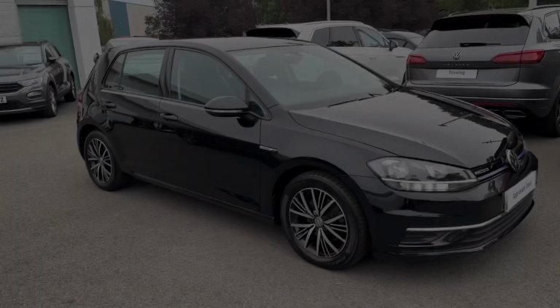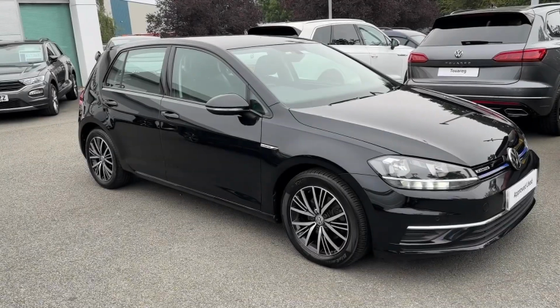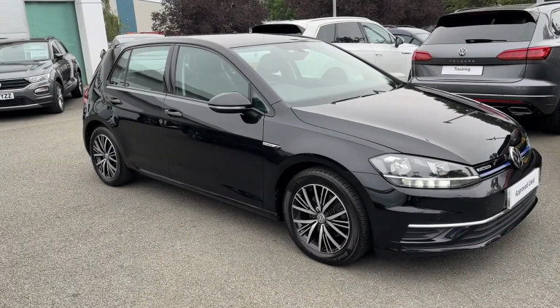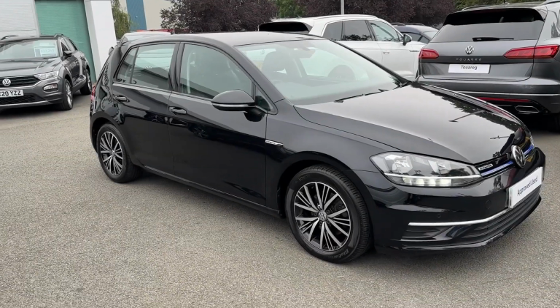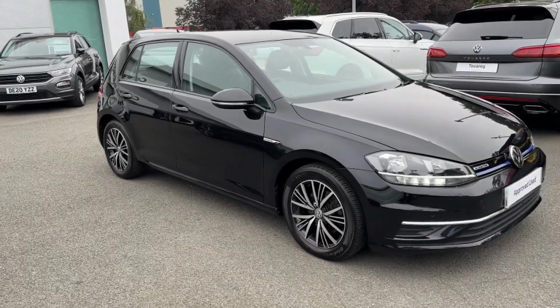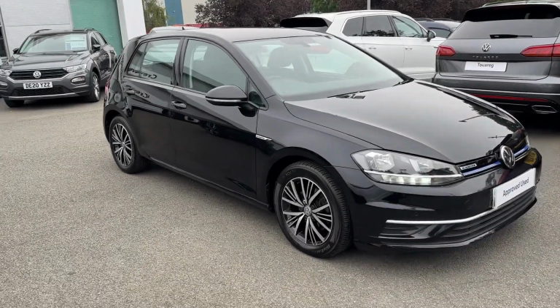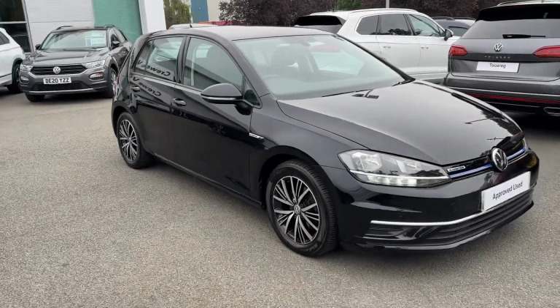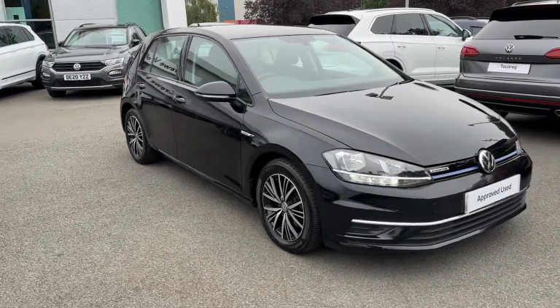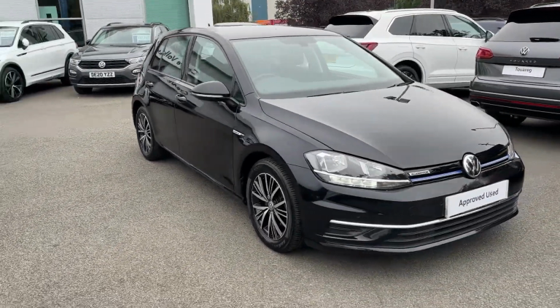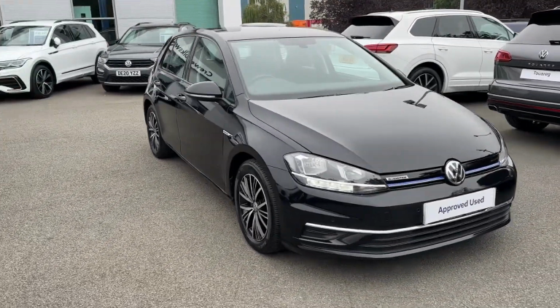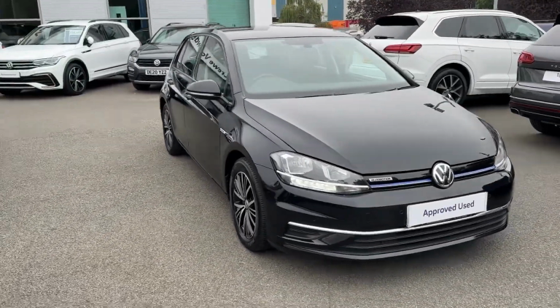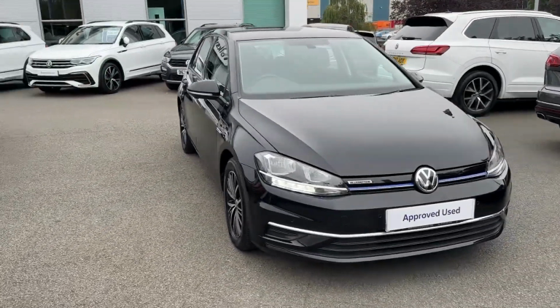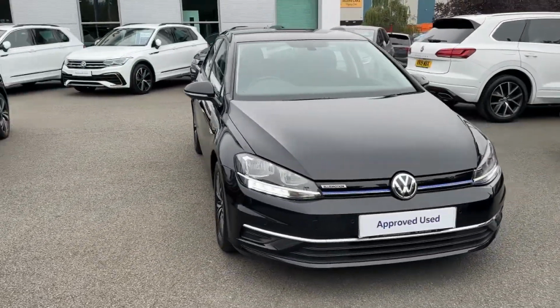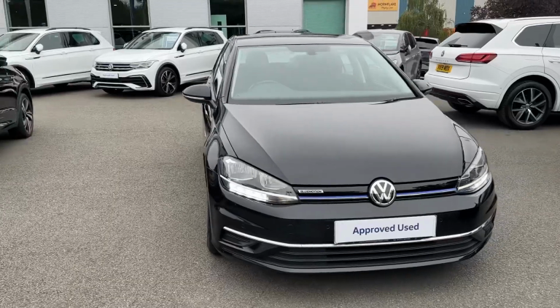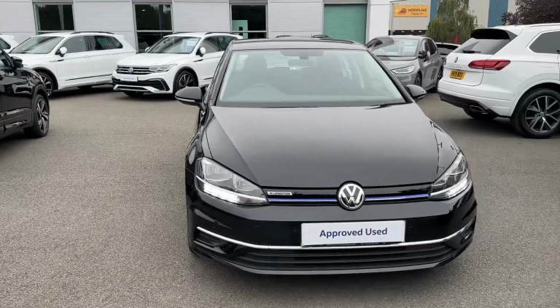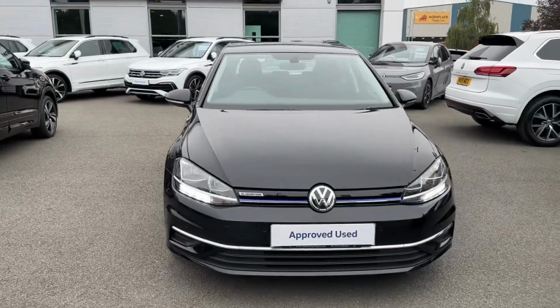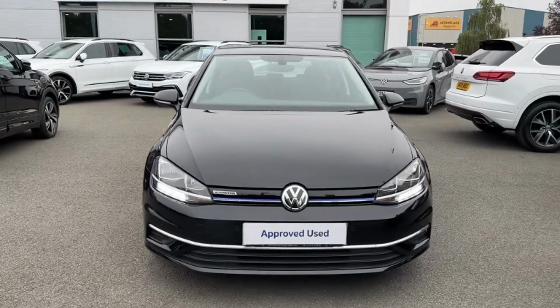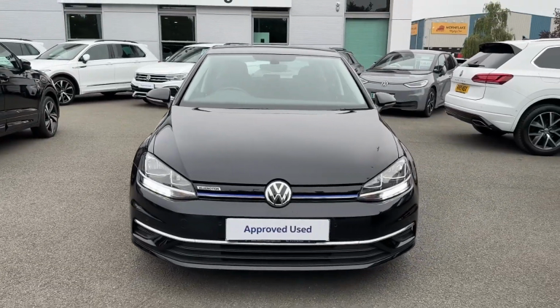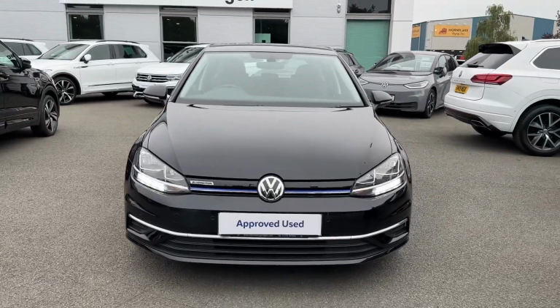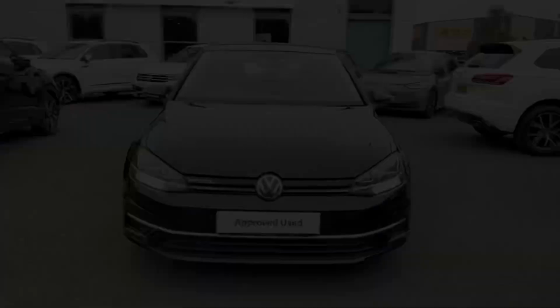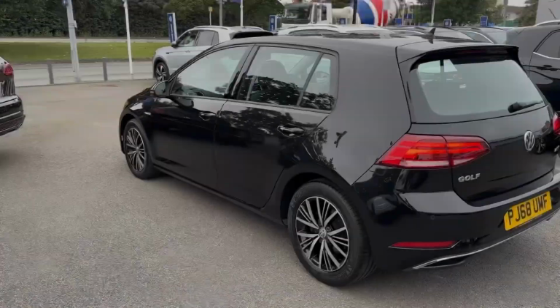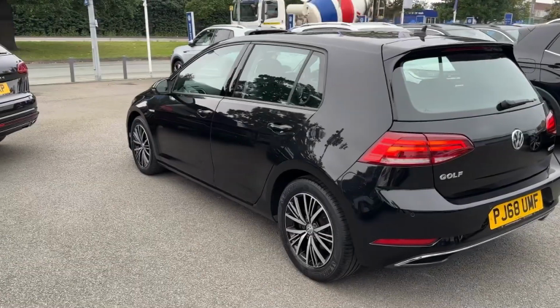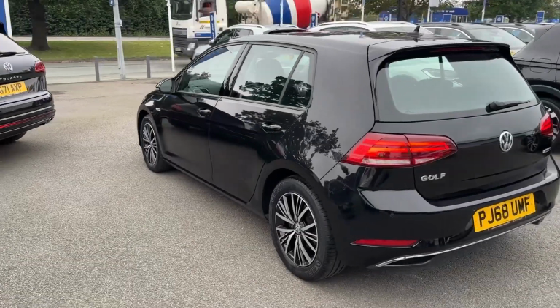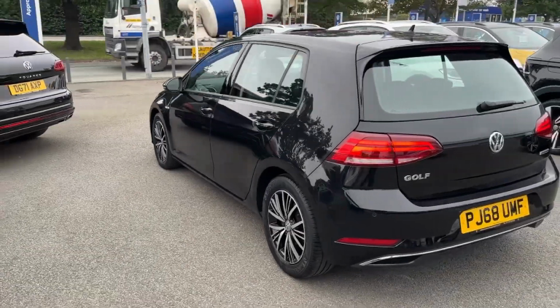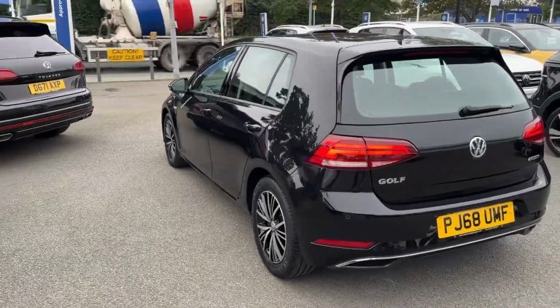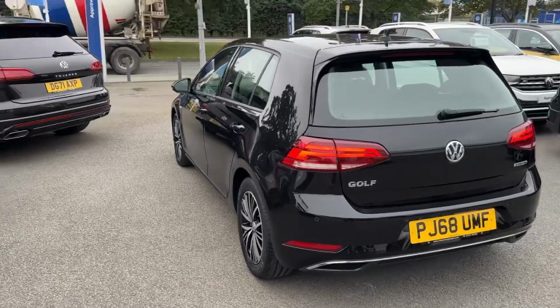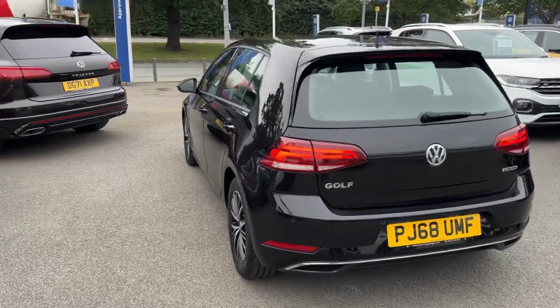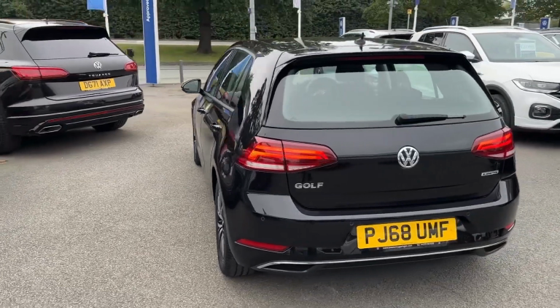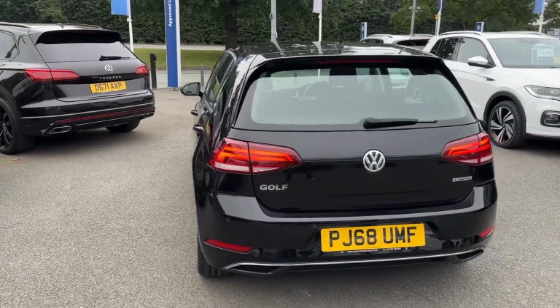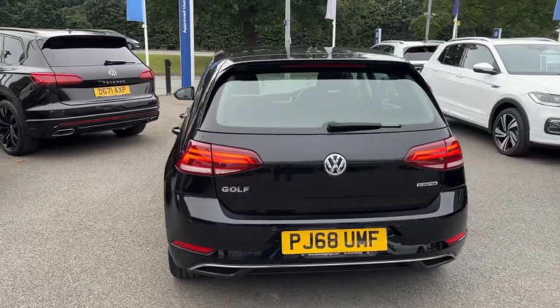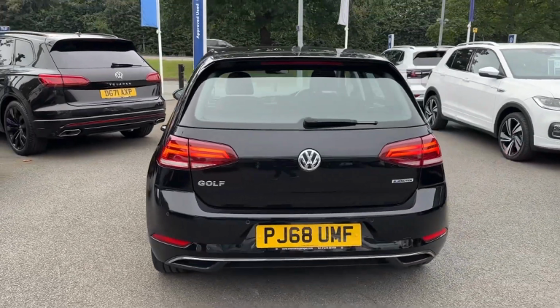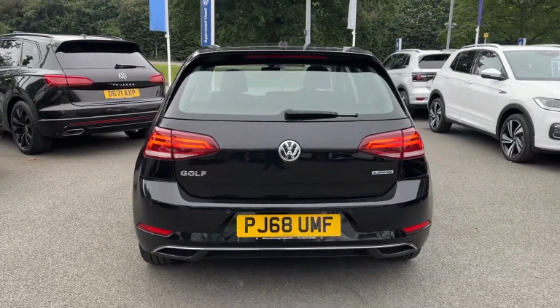Hello and welcome! Greg here from Crew Volkswagen, sharing with you today our latest arrival. Today is the turn of this Volkswagen Golf, available here in the SE Nav variant, with the exterior painted and optionally upgraded to the black pearlescent paint.